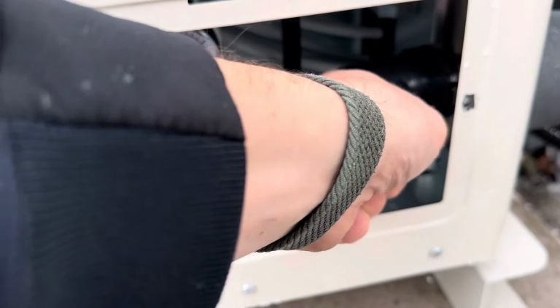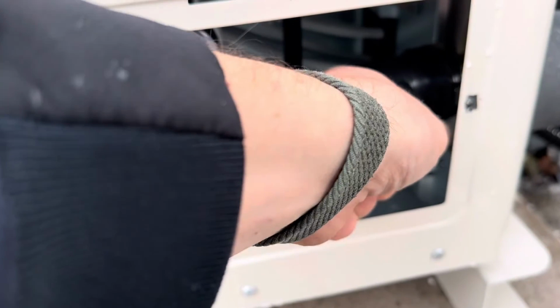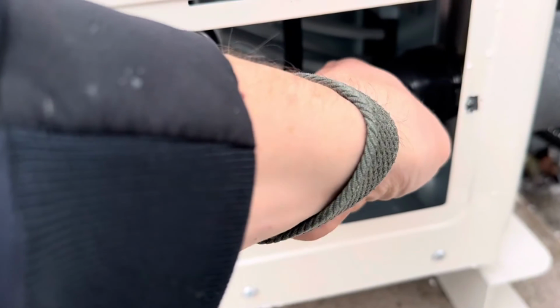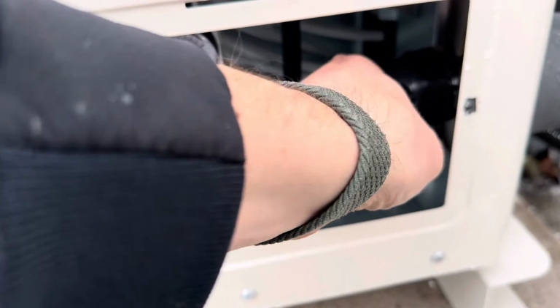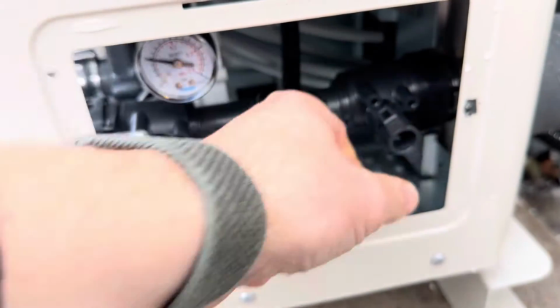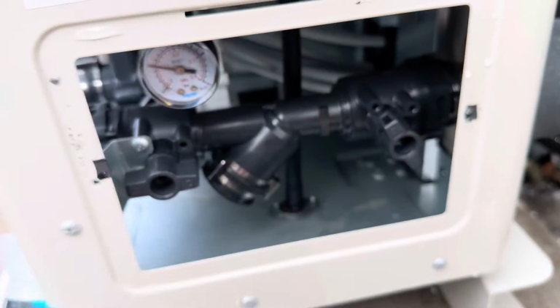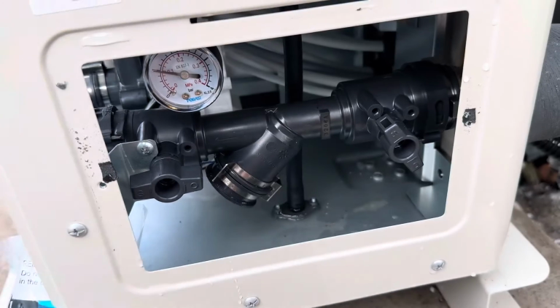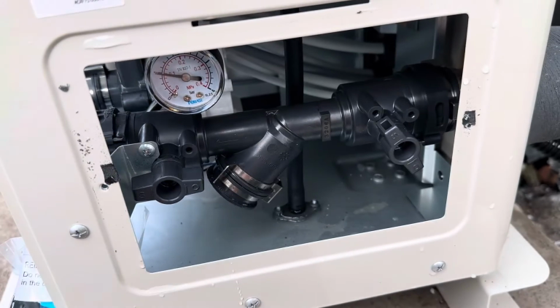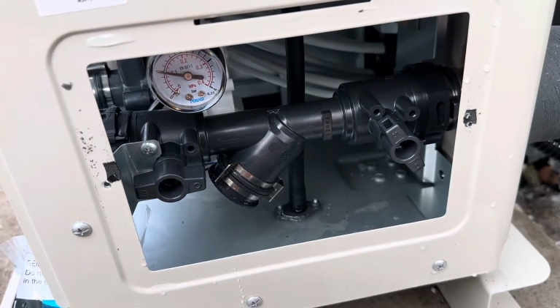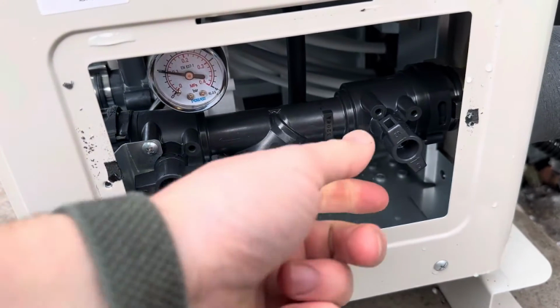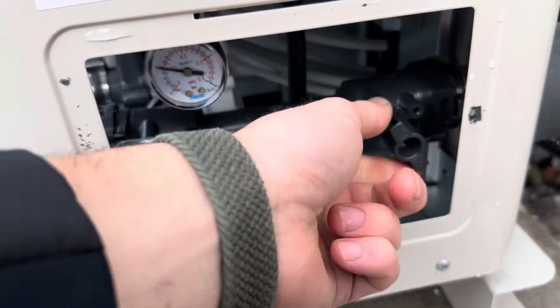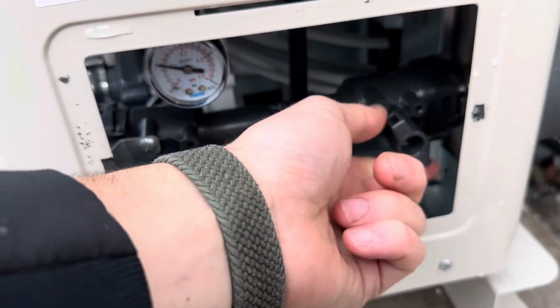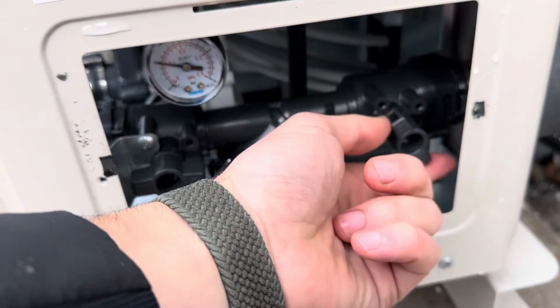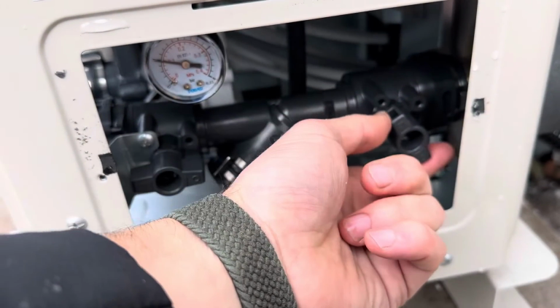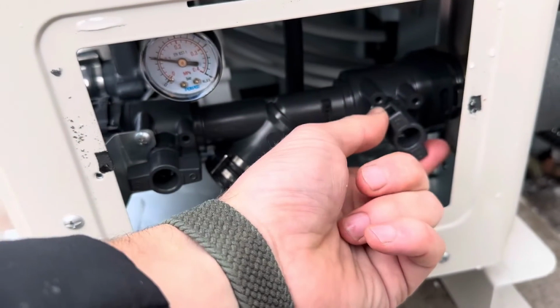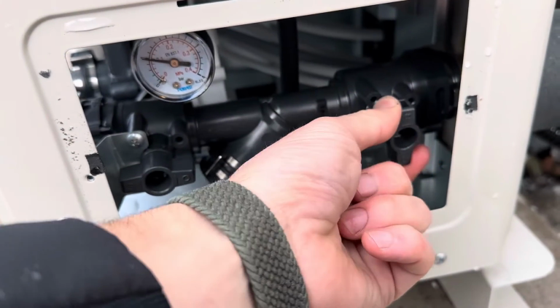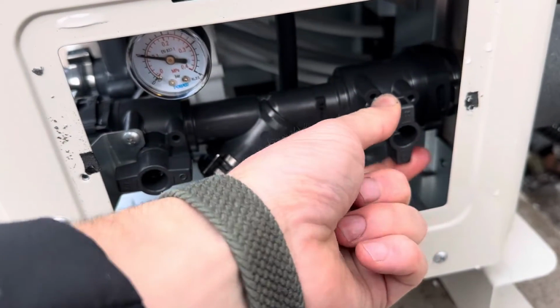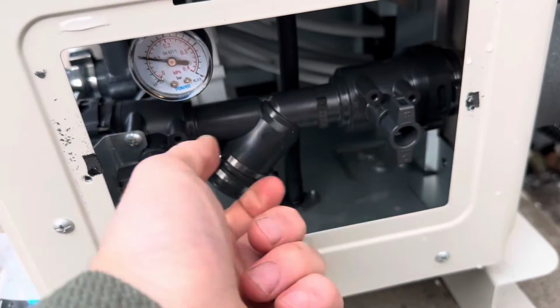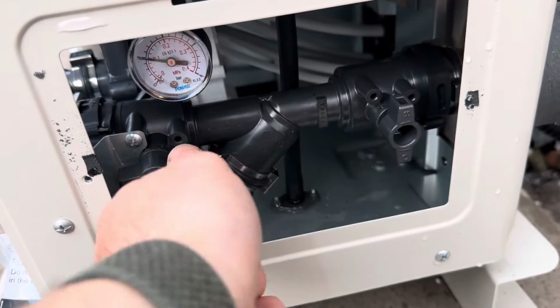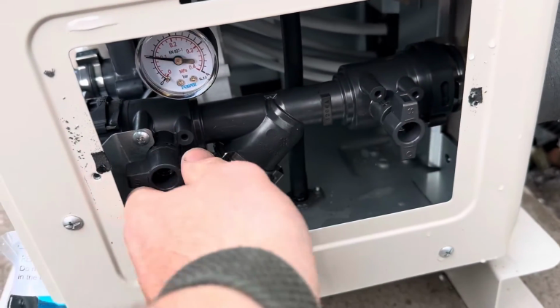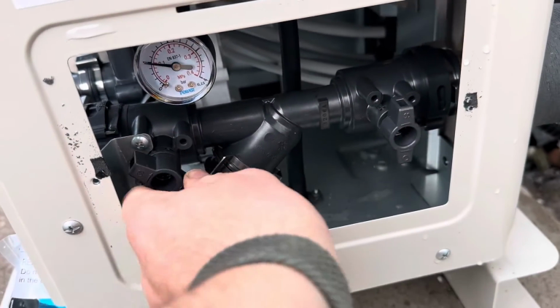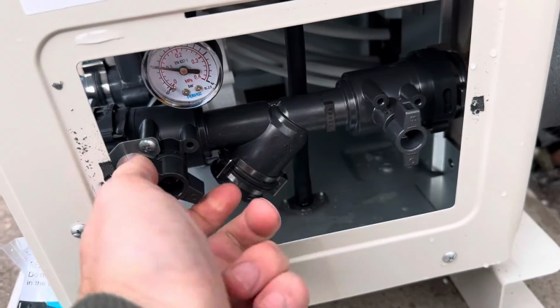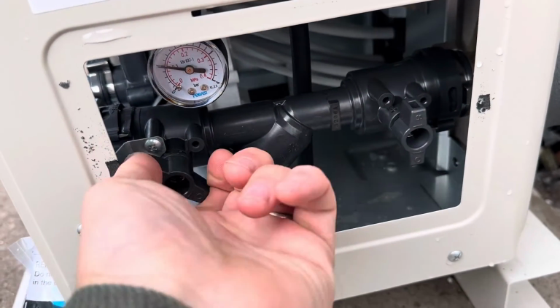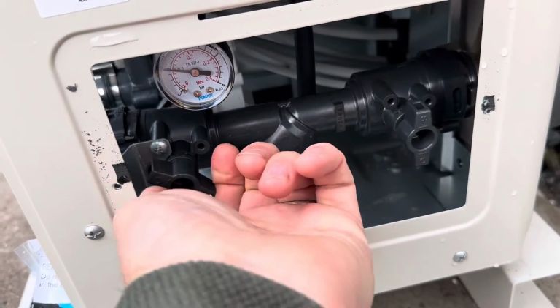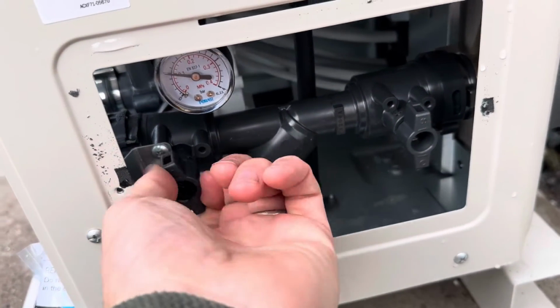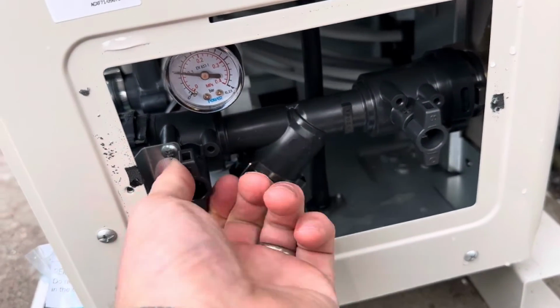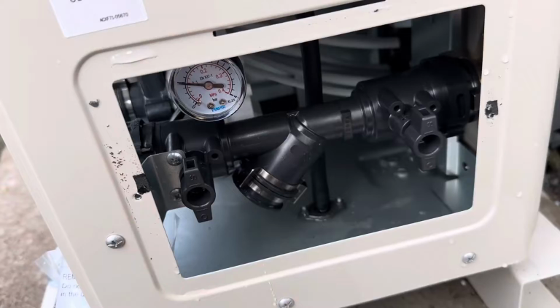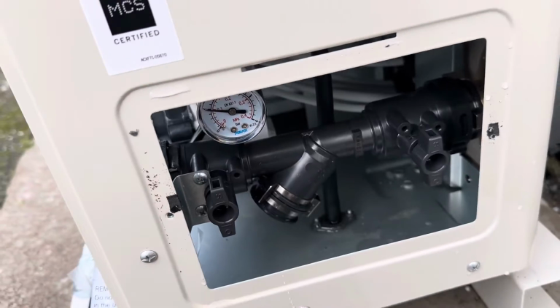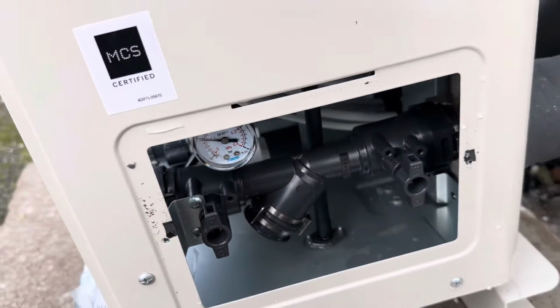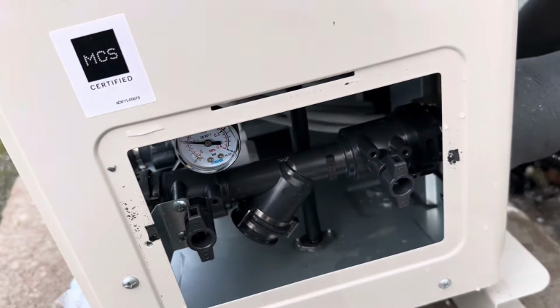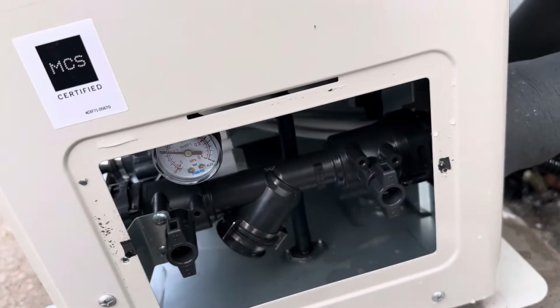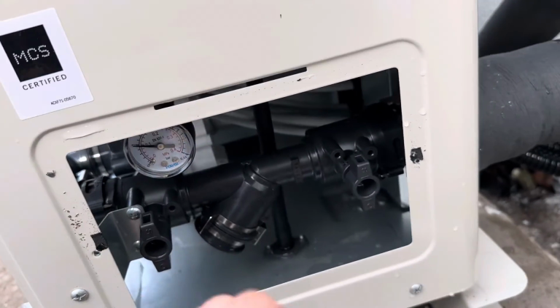If you feel a drag or flow there, you still have something turned on. So turn off the valve here and here — that isolates your filter.